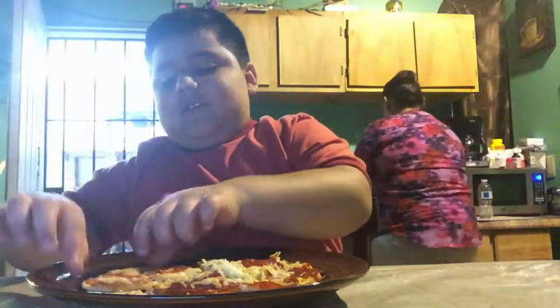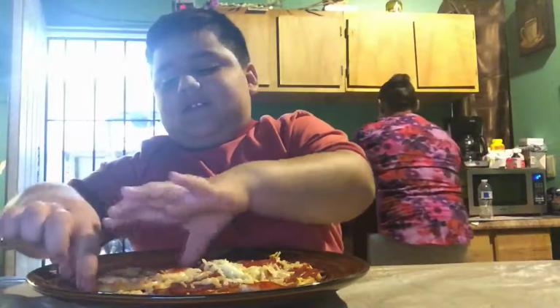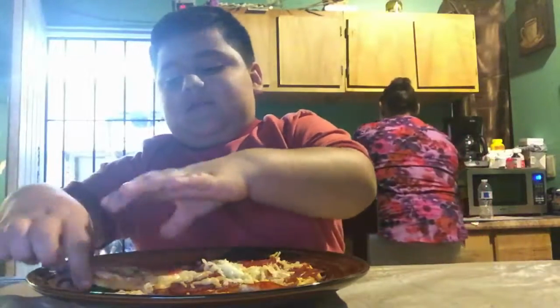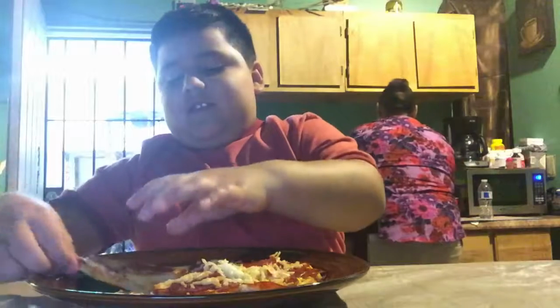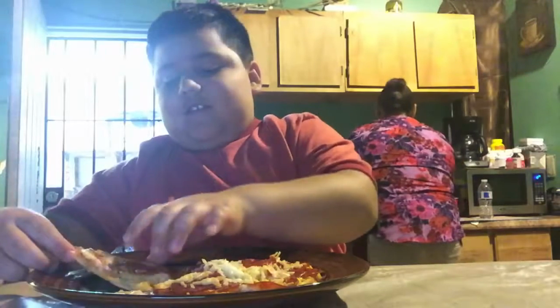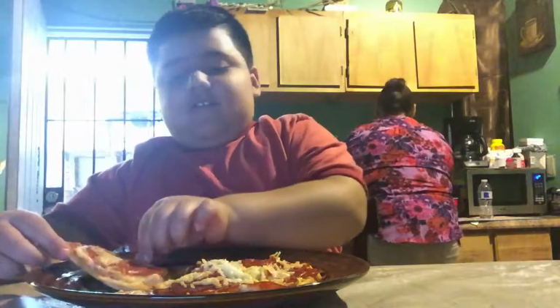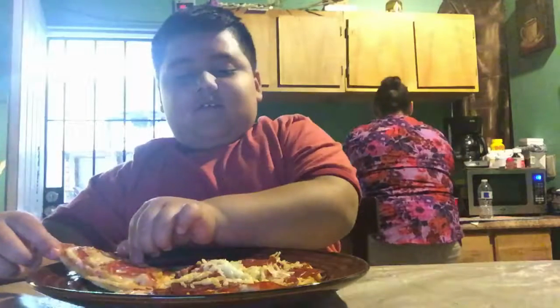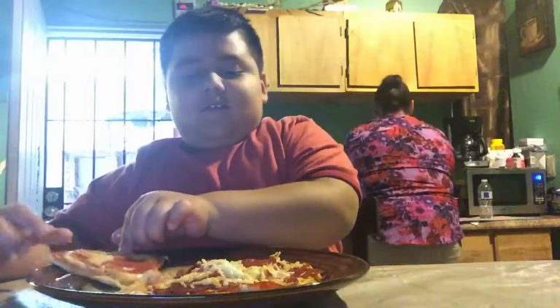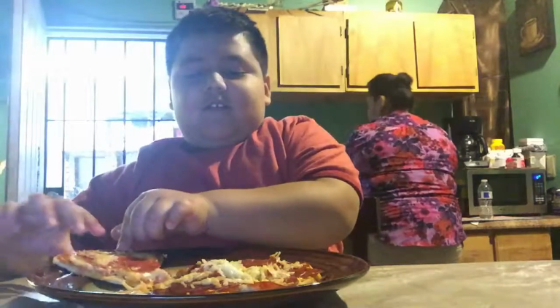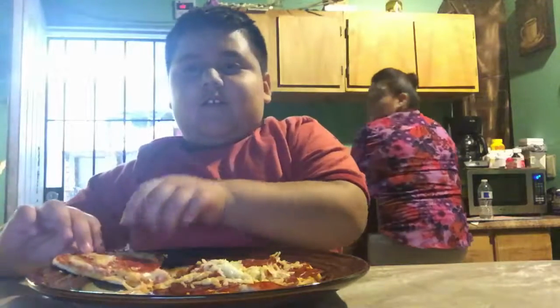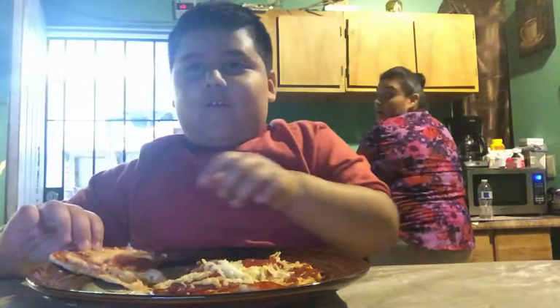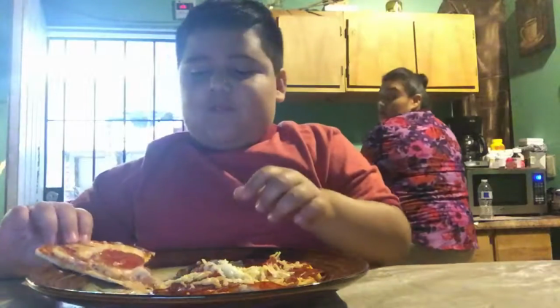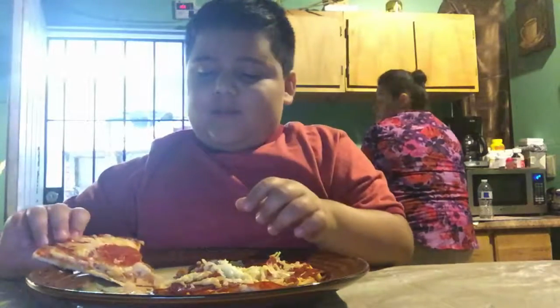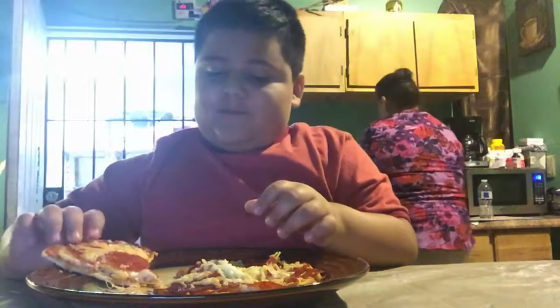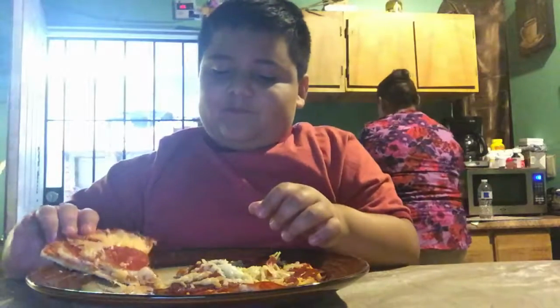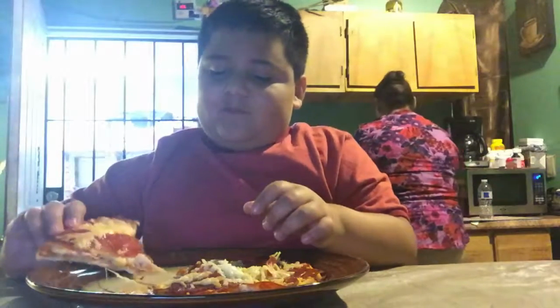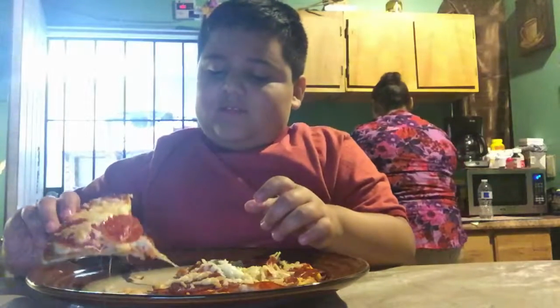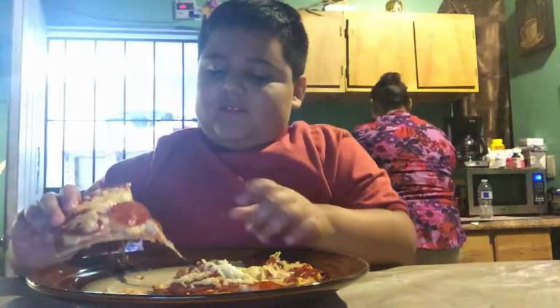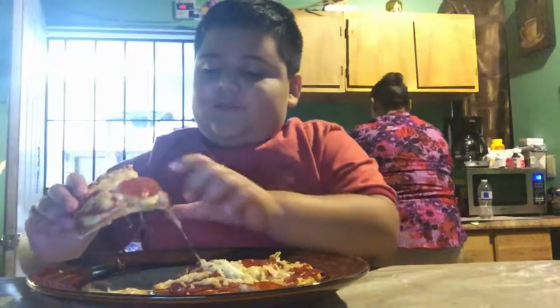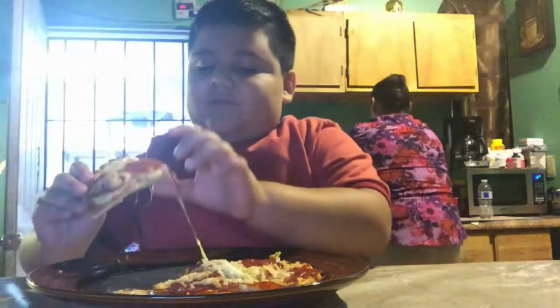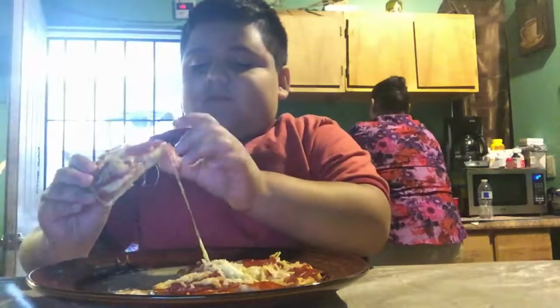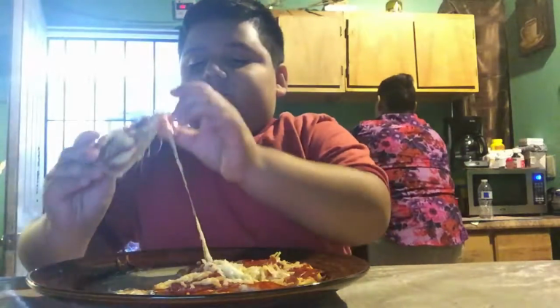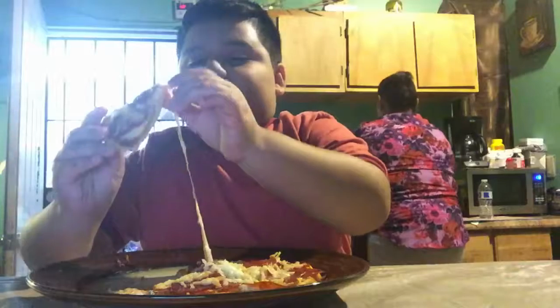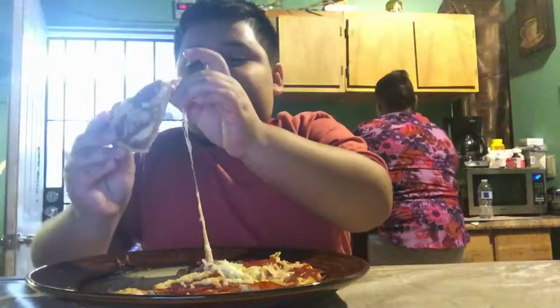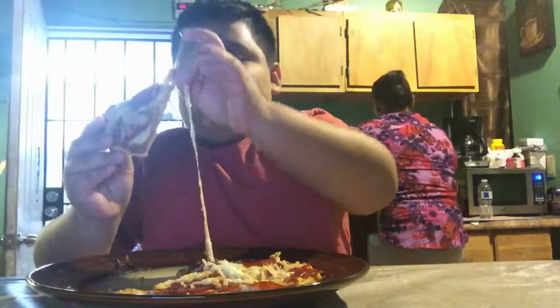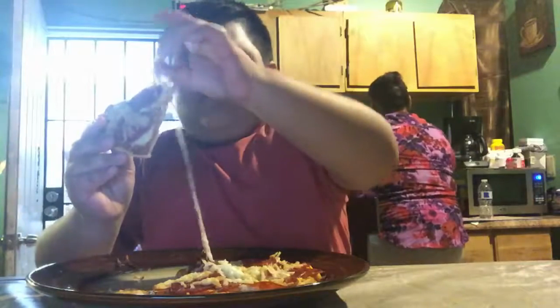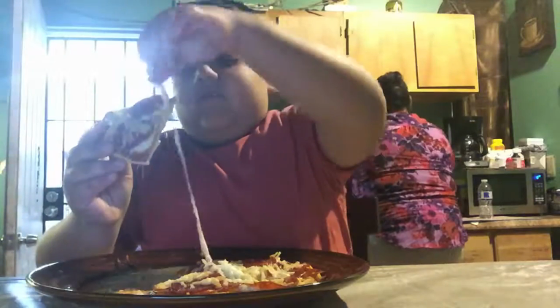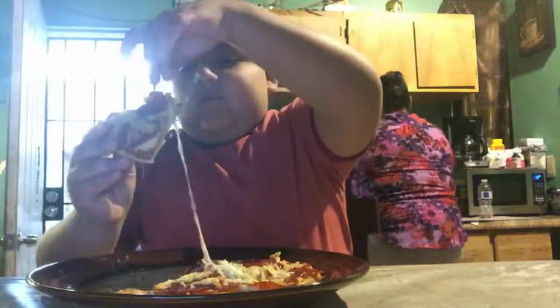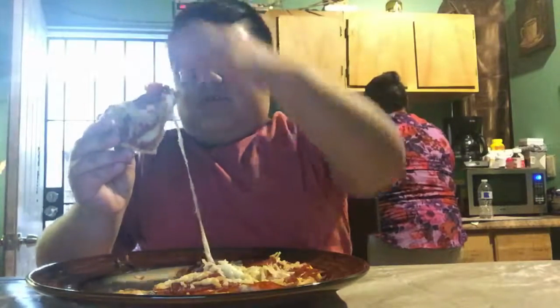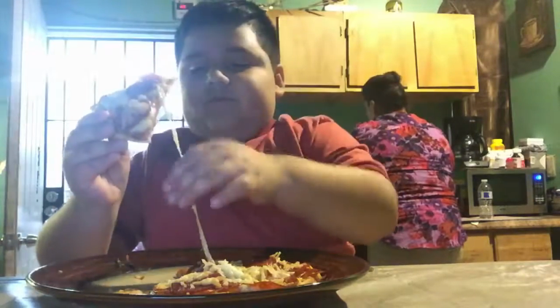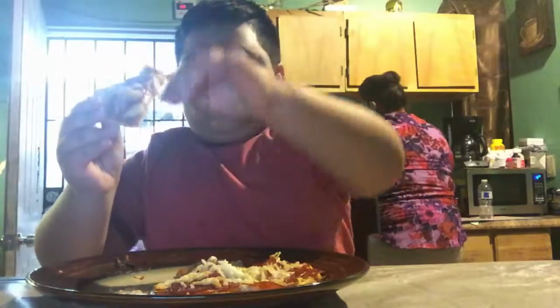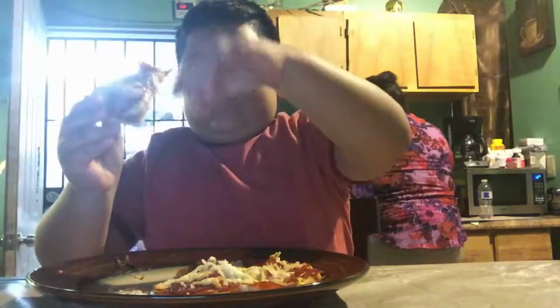So we're gonna get the — it's kind of hot though. It's hot.